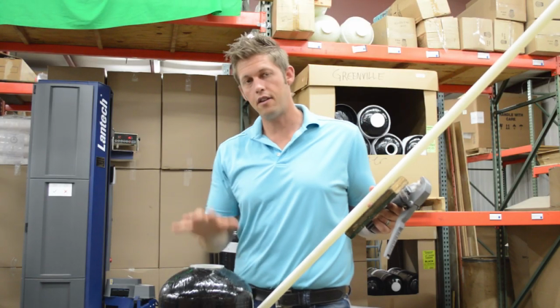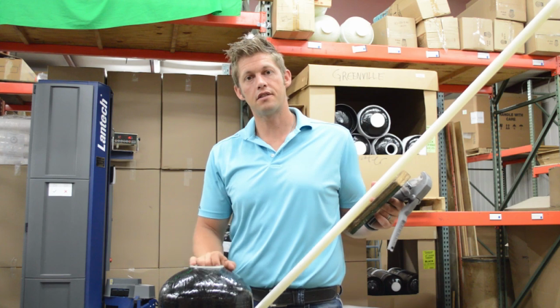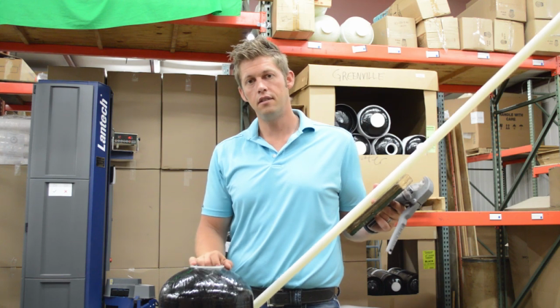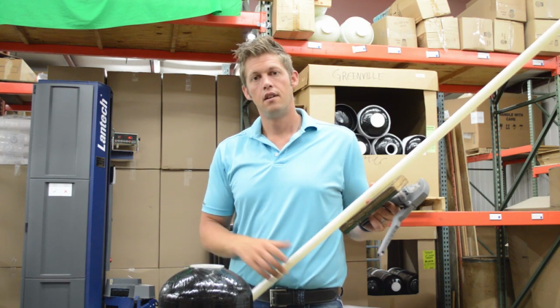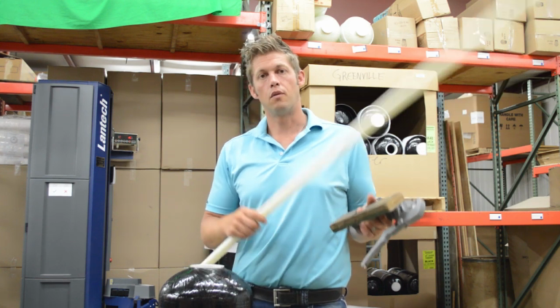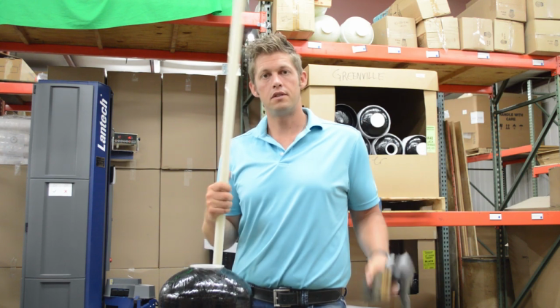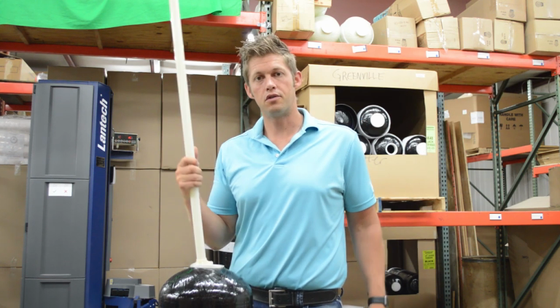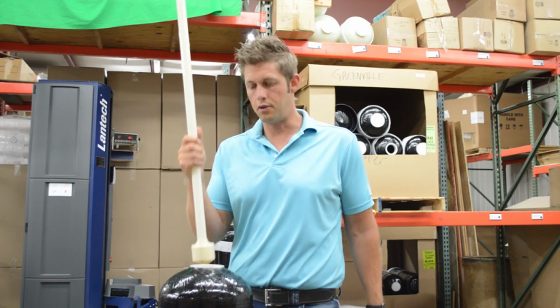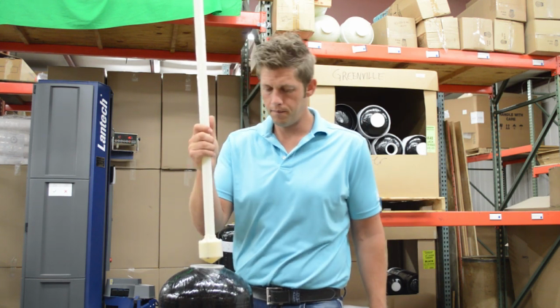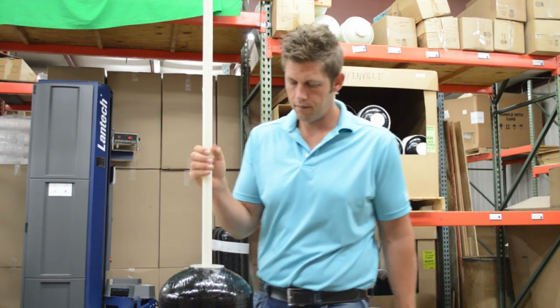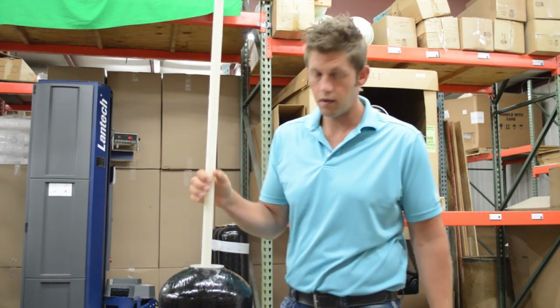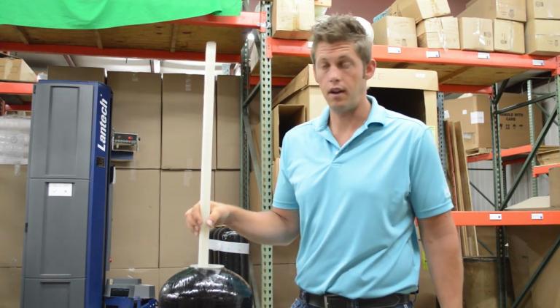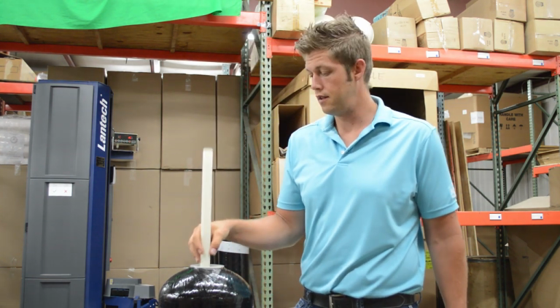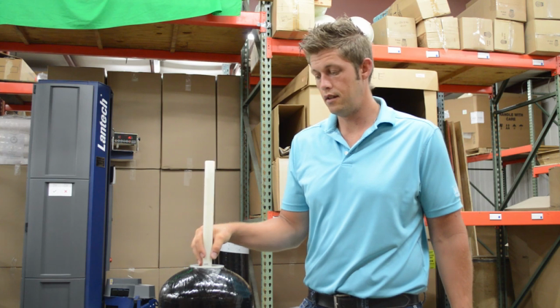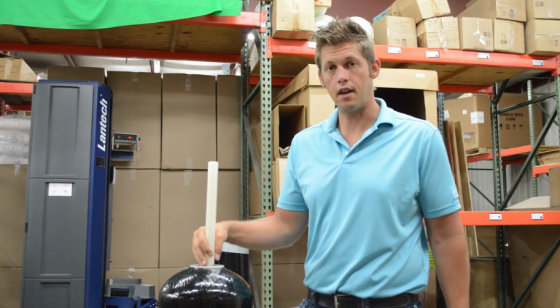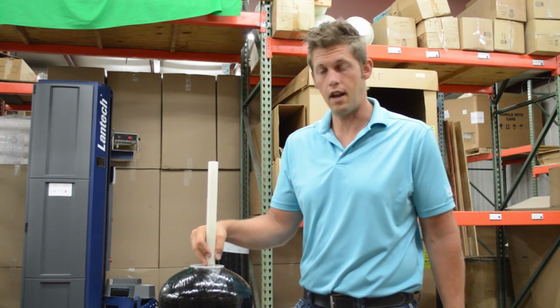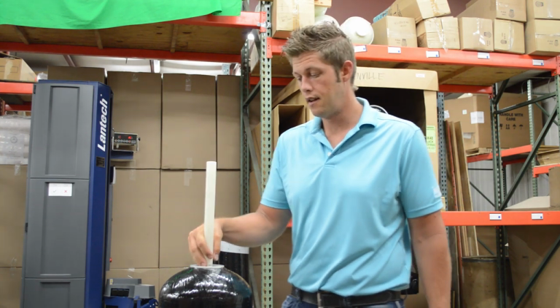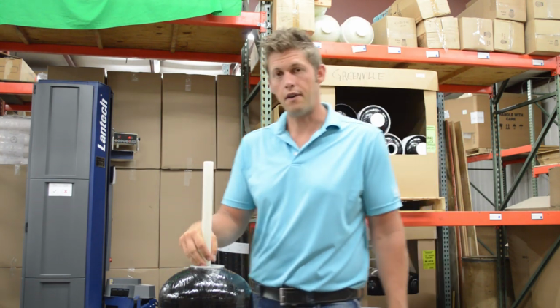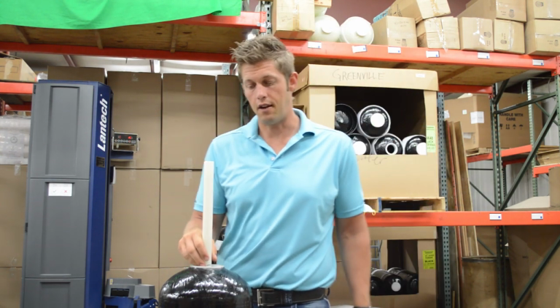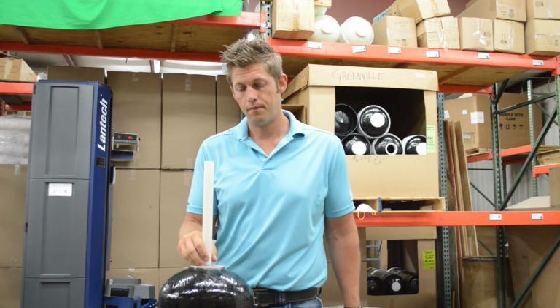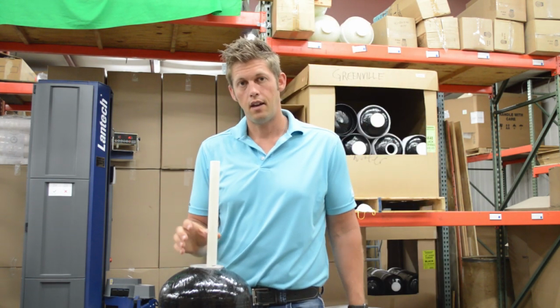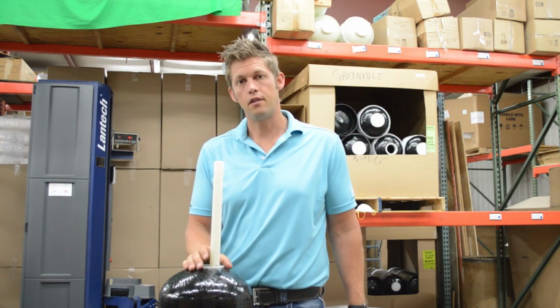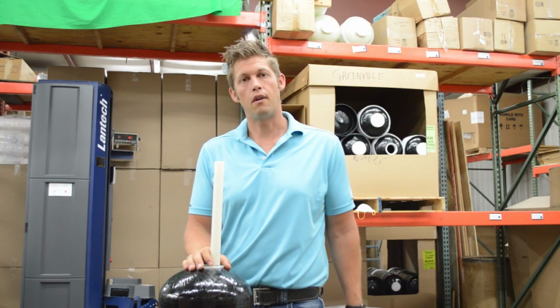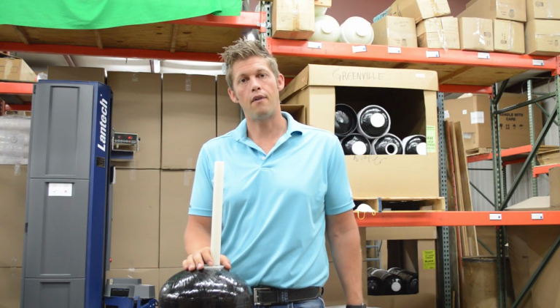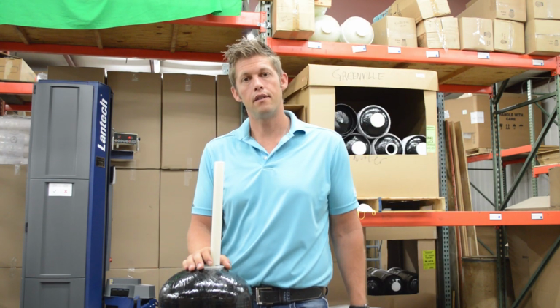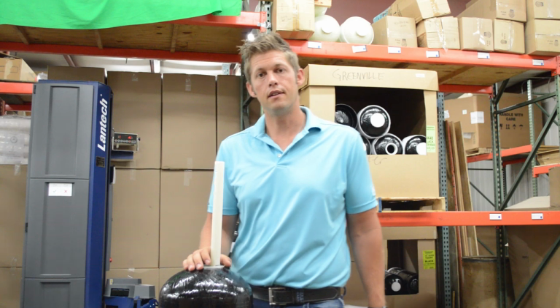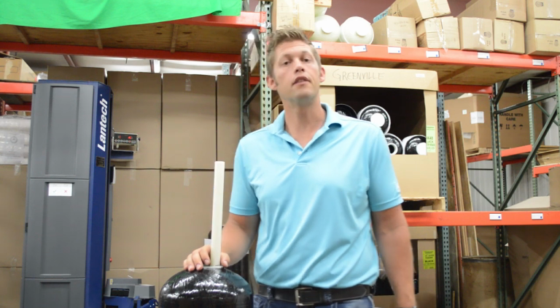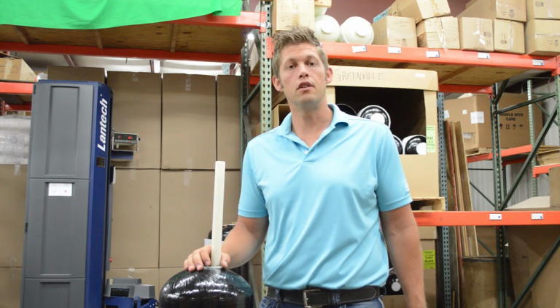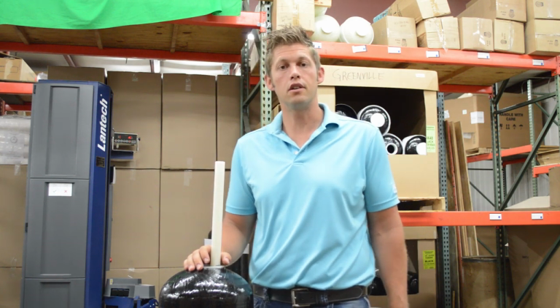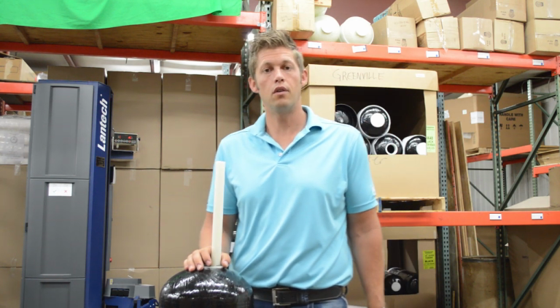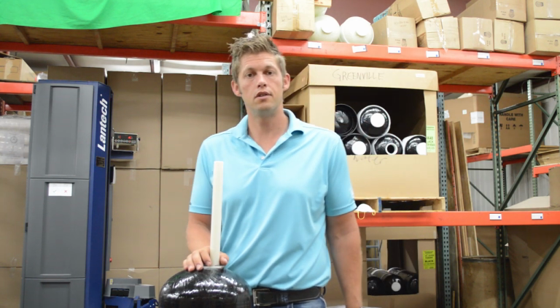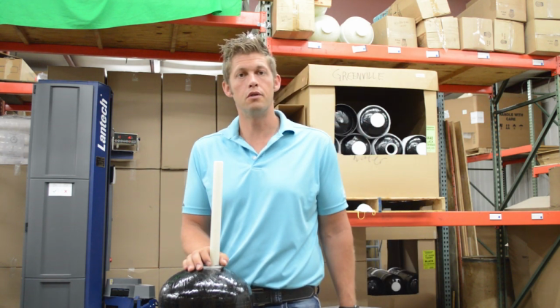Now that your tank is clean, what you're going to want to do is take your distributor tube. You're going to want to insert that into your tank, find the center, and you're just going to want to verify the length that you're going to need to cut your distributor tube at.